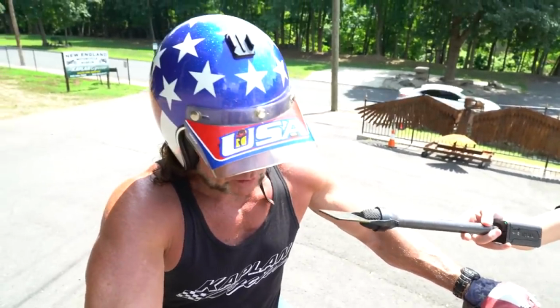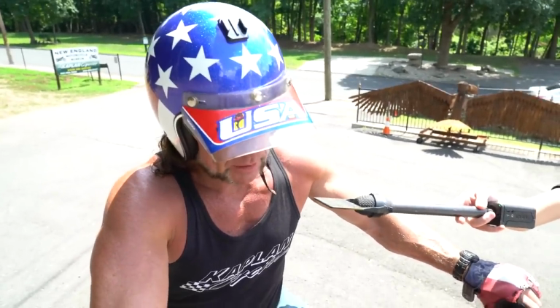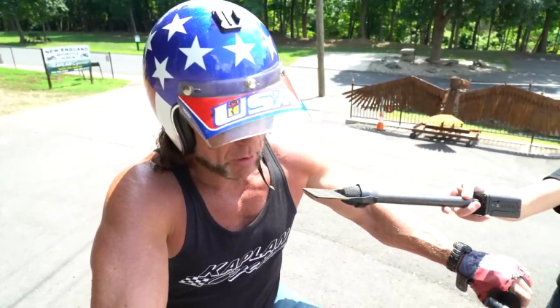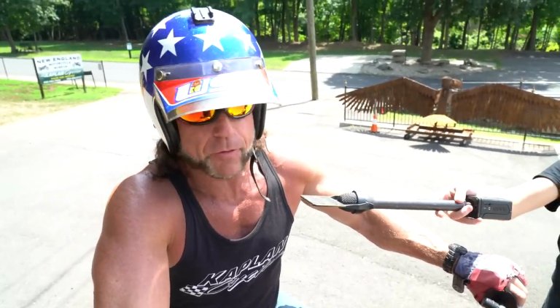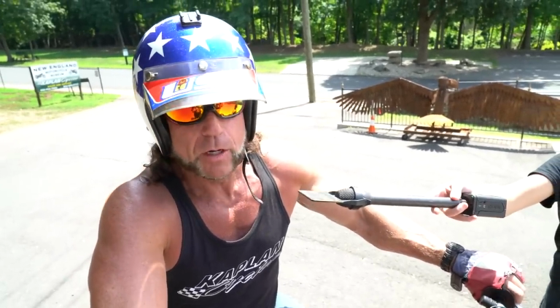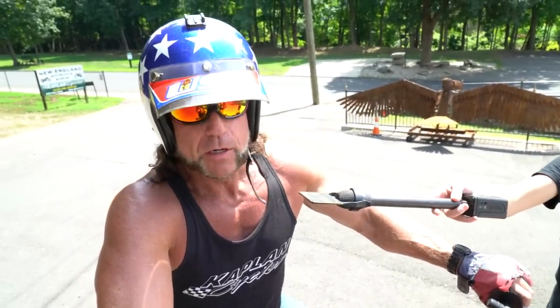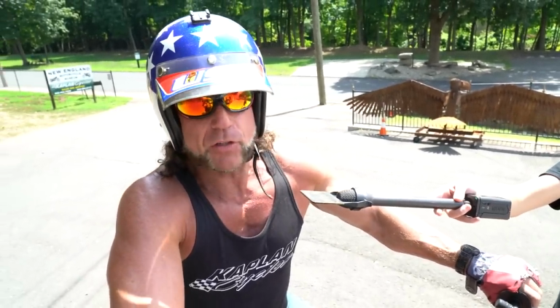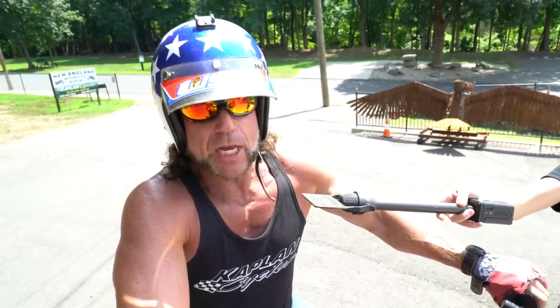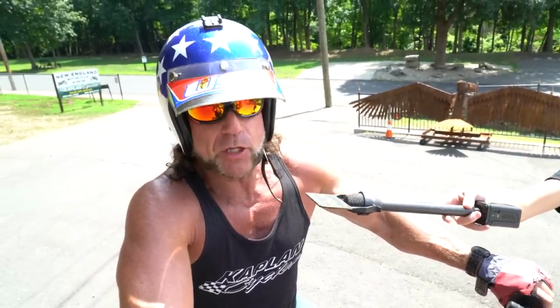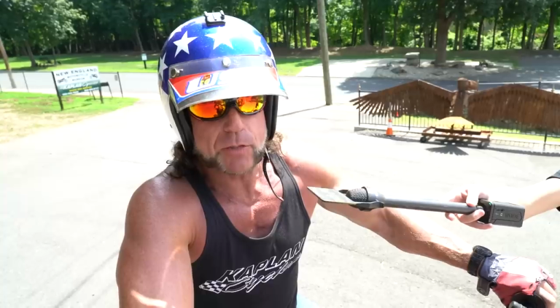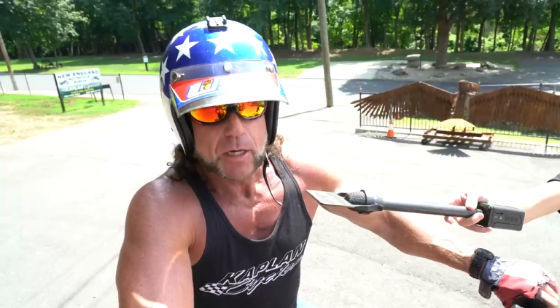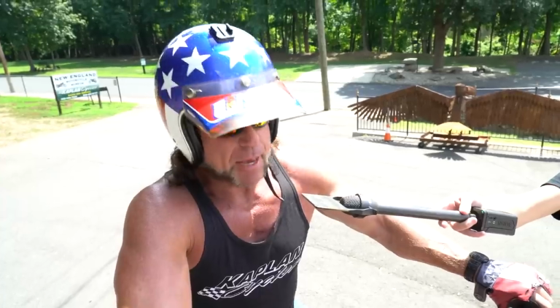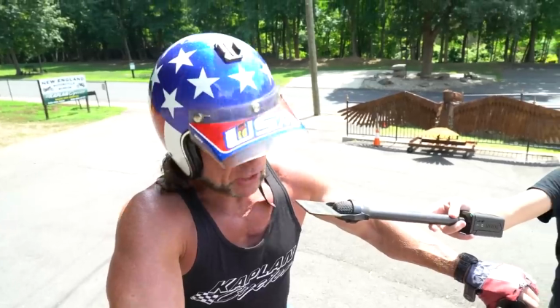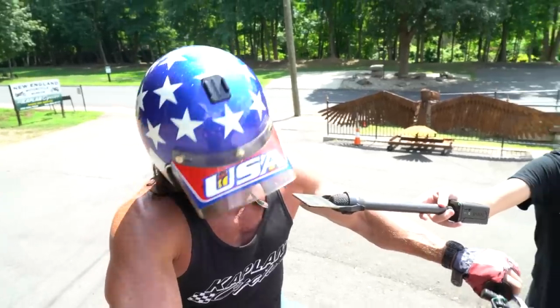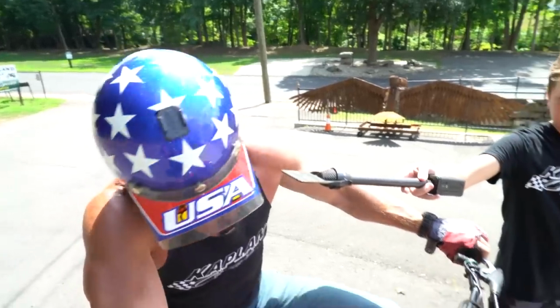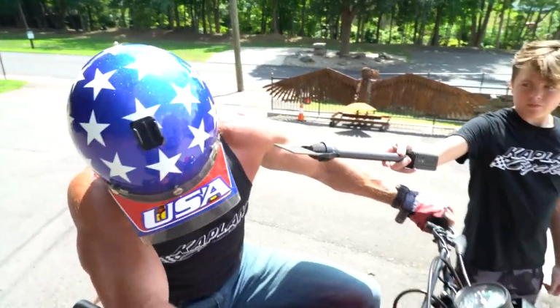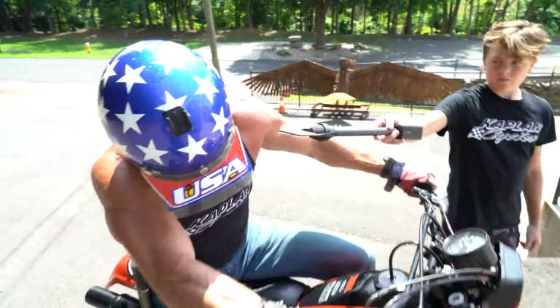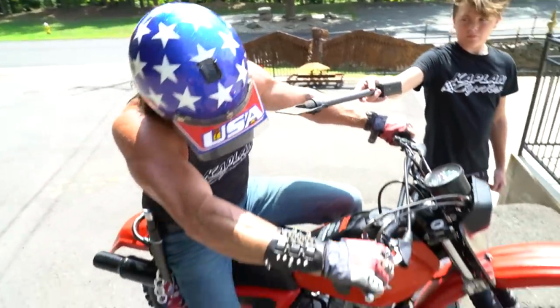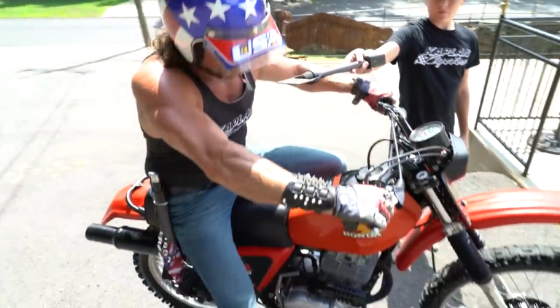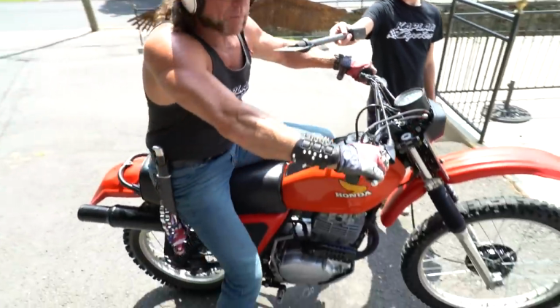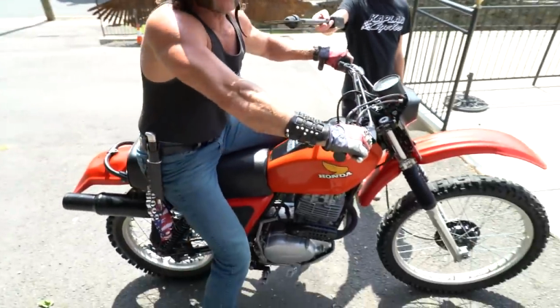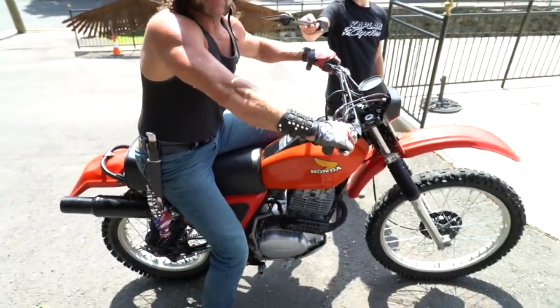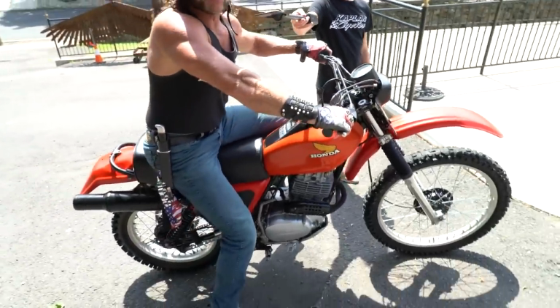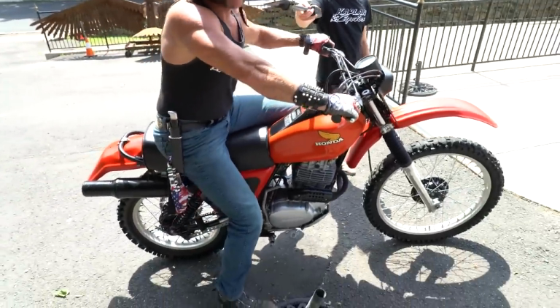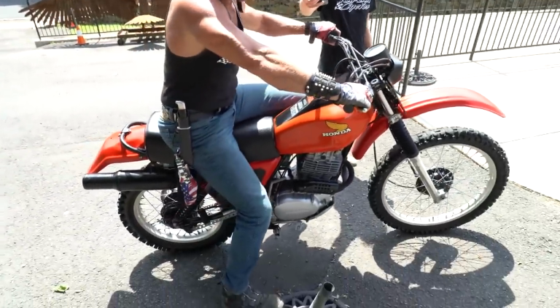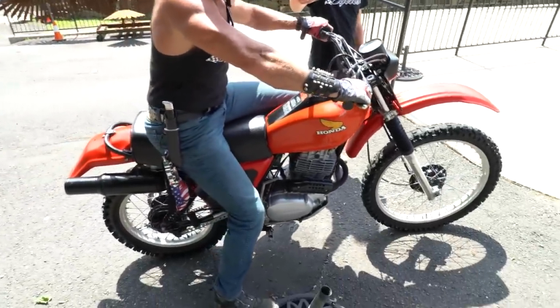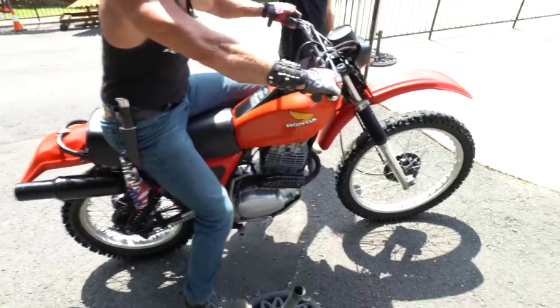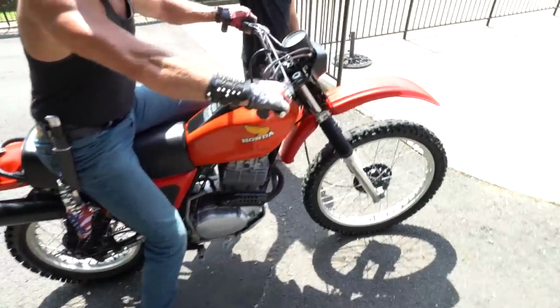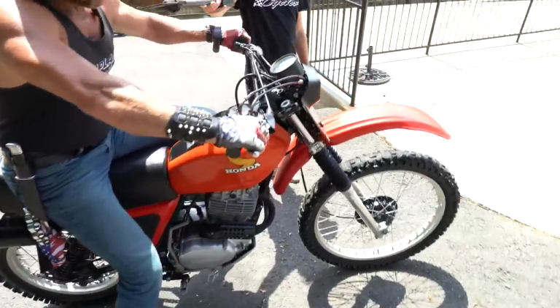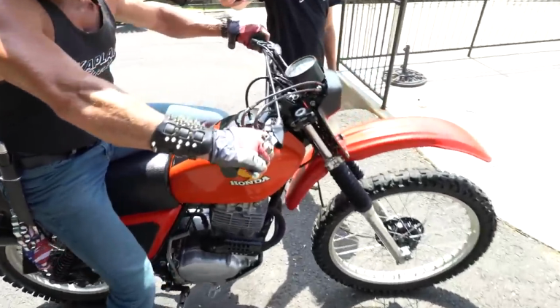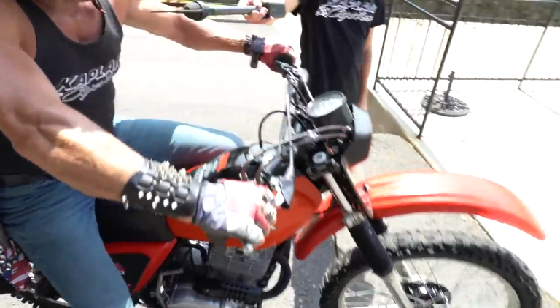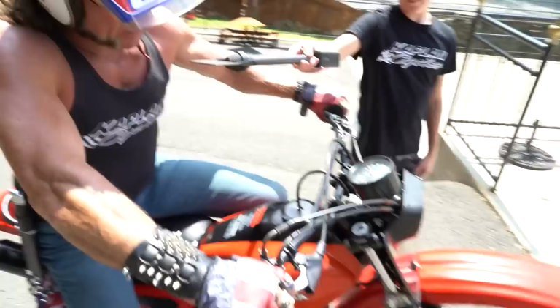Multiple-time off-road national championships, AMA championships on this motor, or one very similar to the XR600. Just an amazing piece.